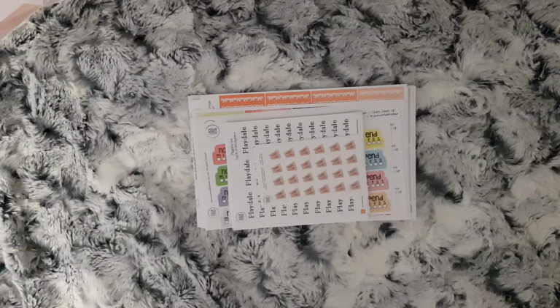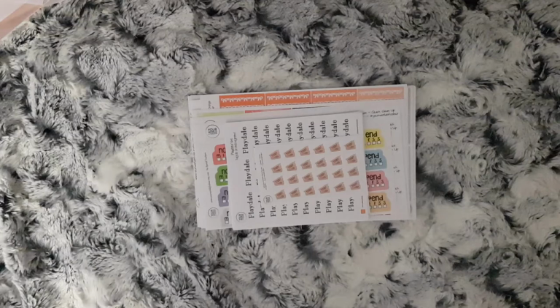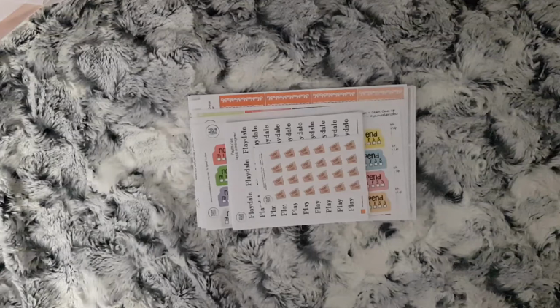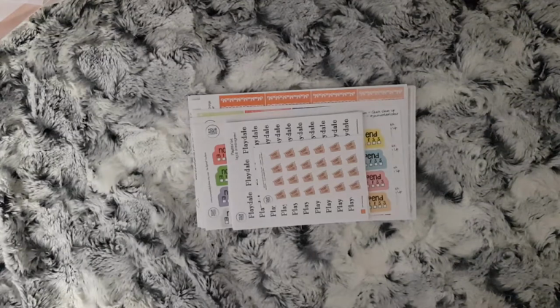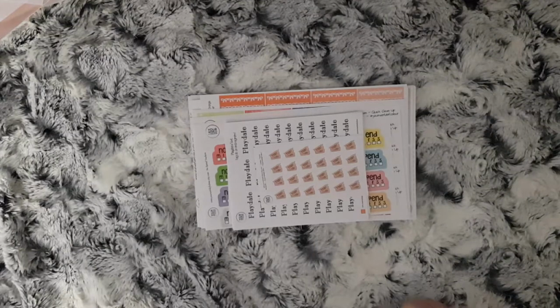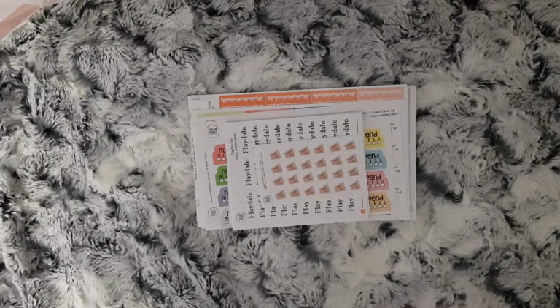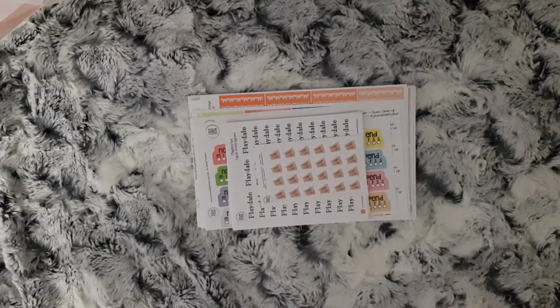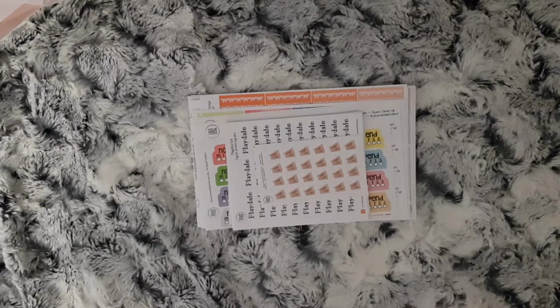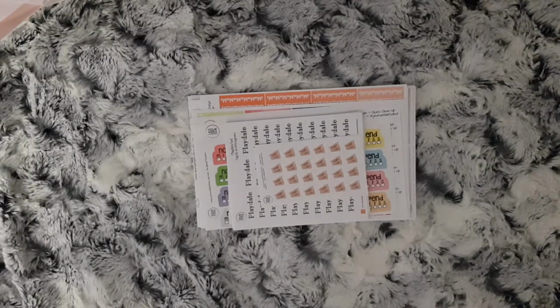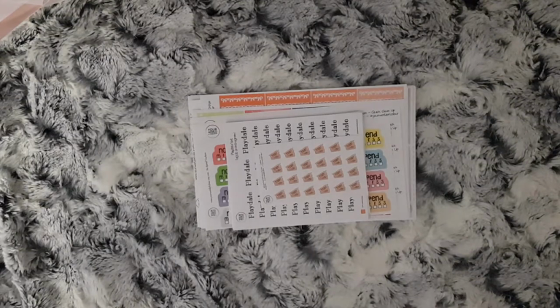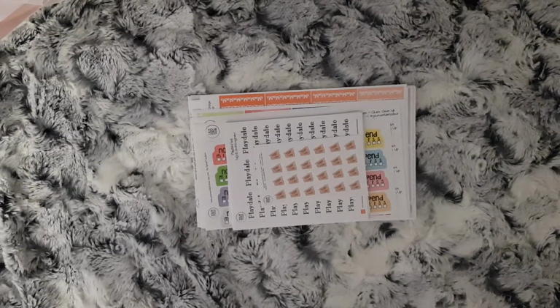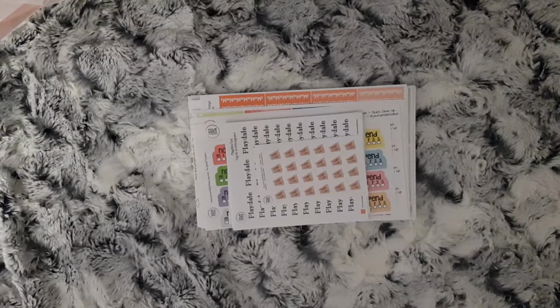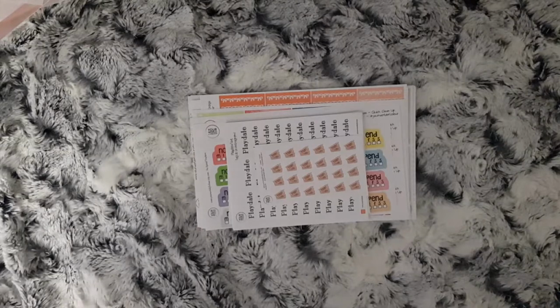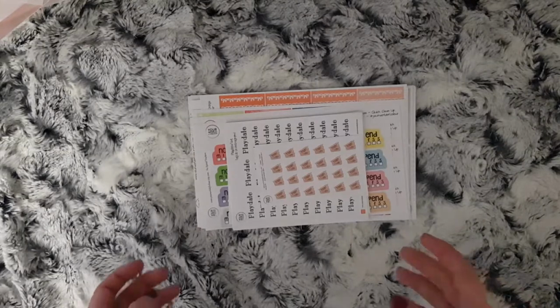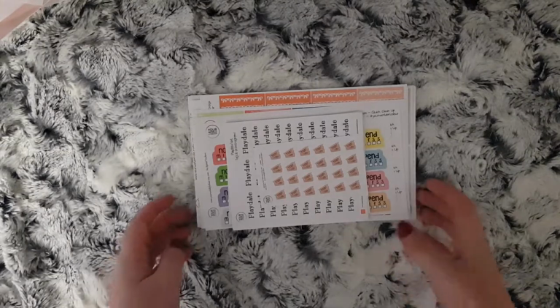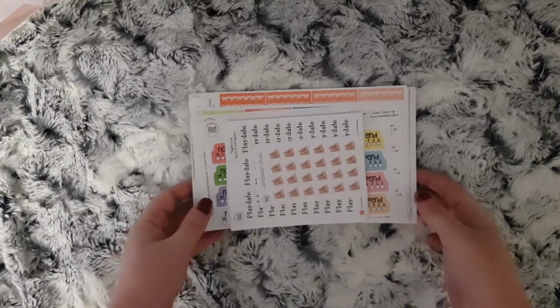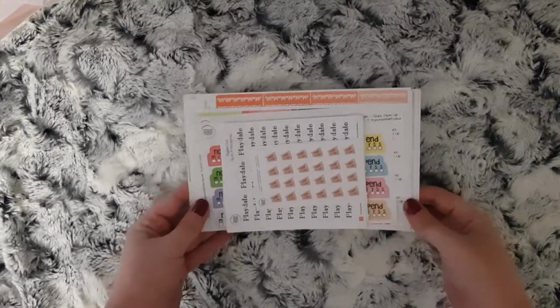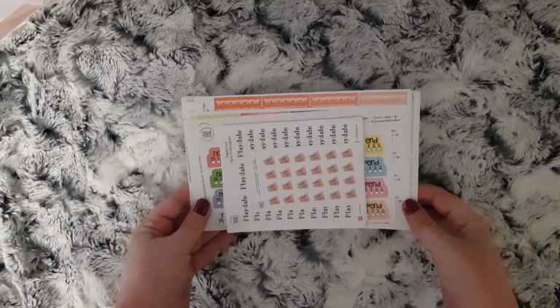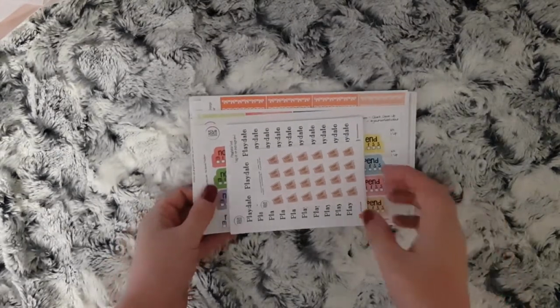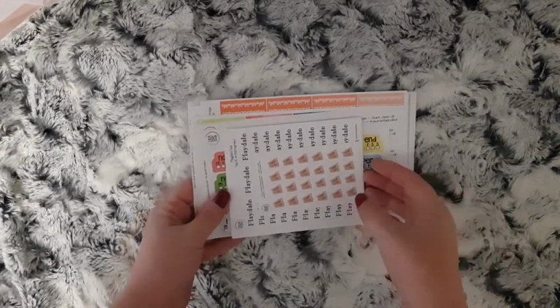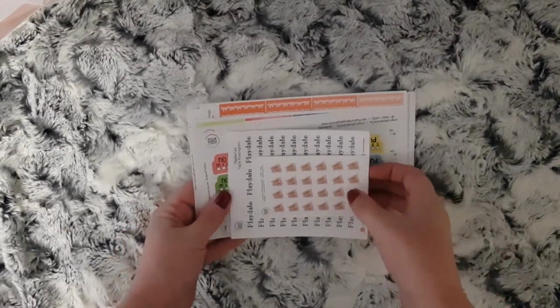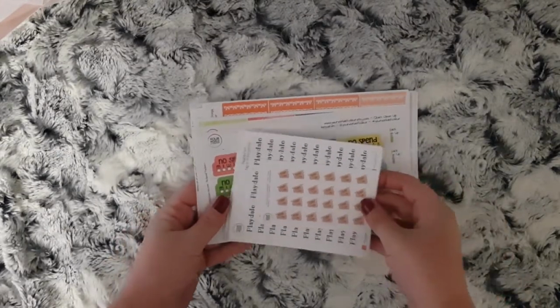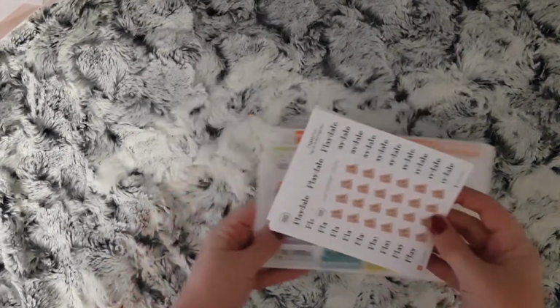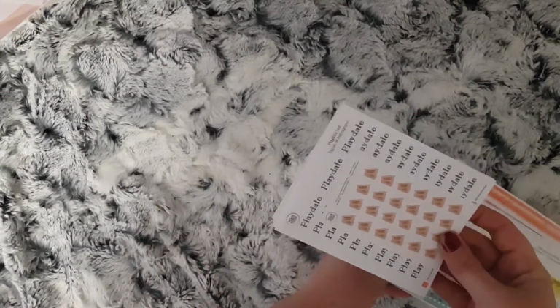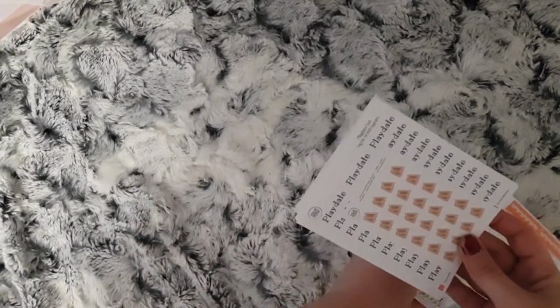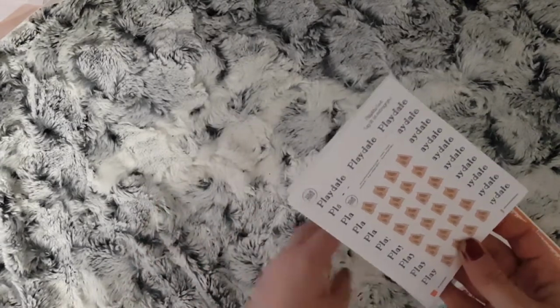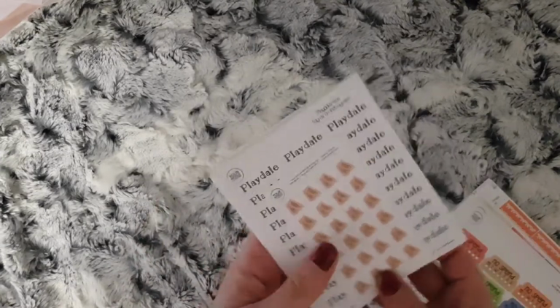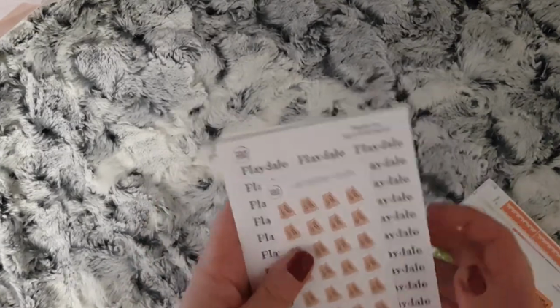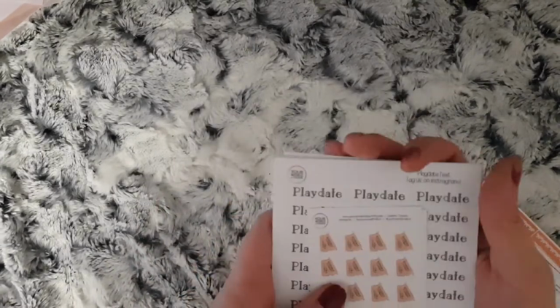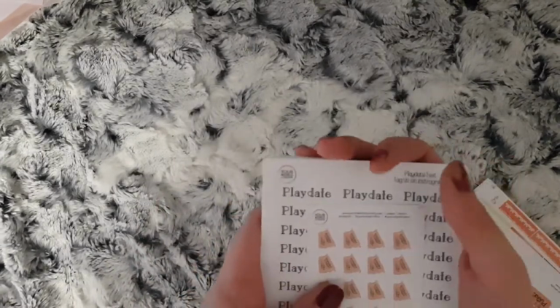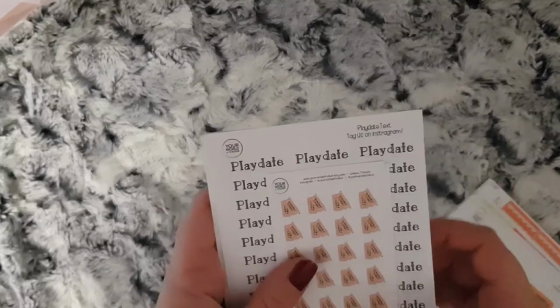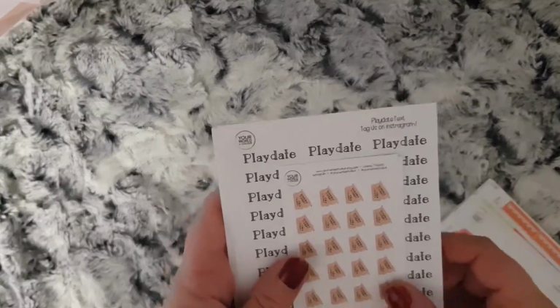Hi everybody, and in today's video I have my Your World of Color PR package. I have quite a few bits here, so I'm going to start with the smaller functional stickers.